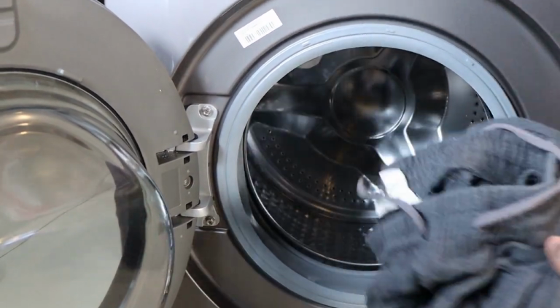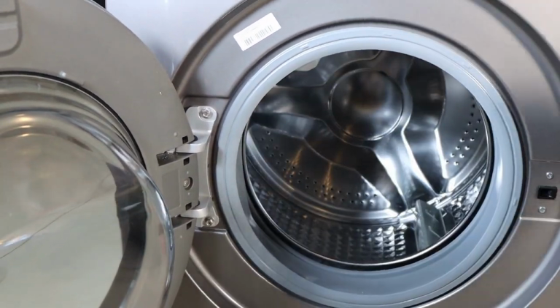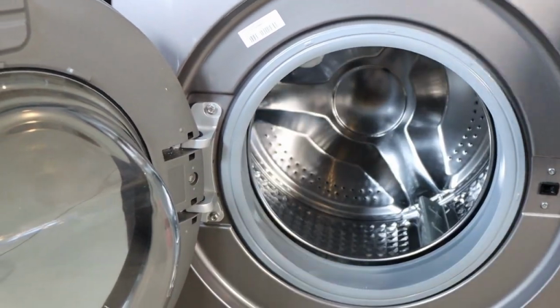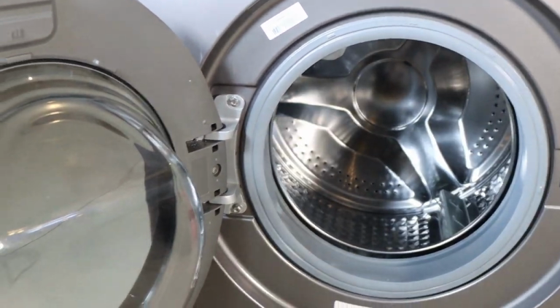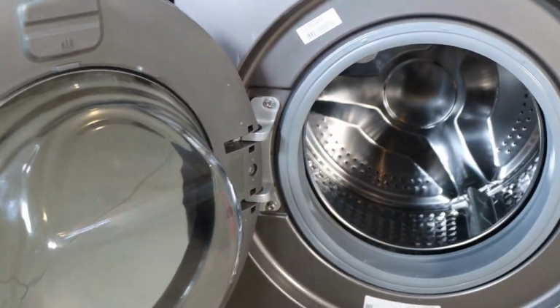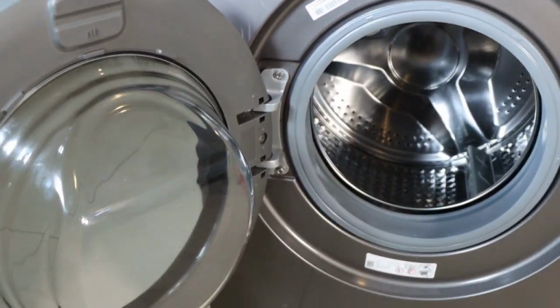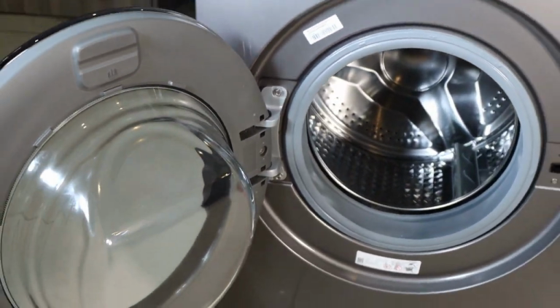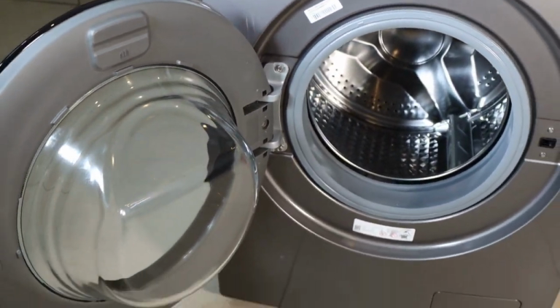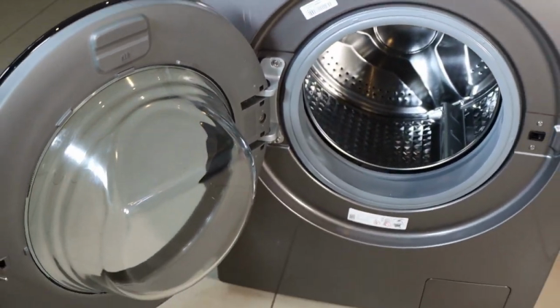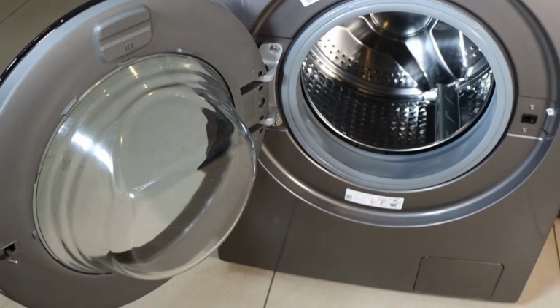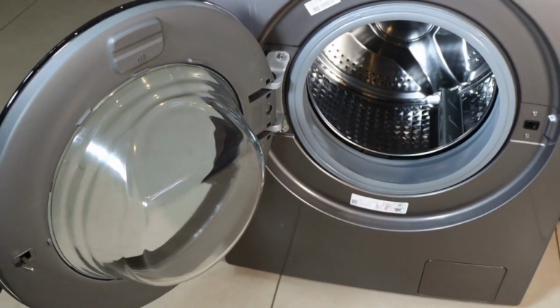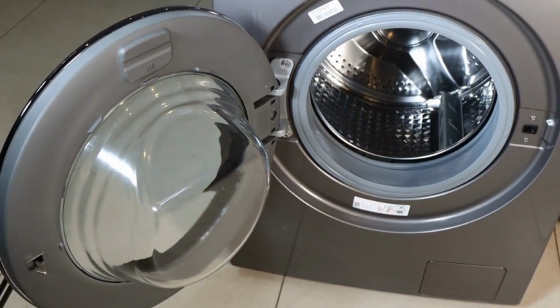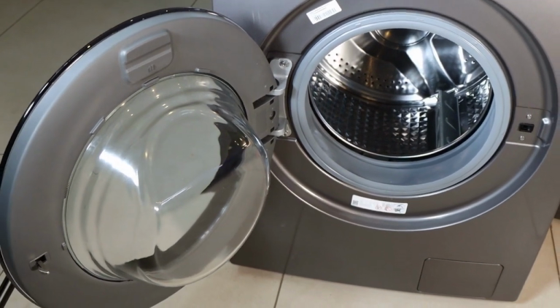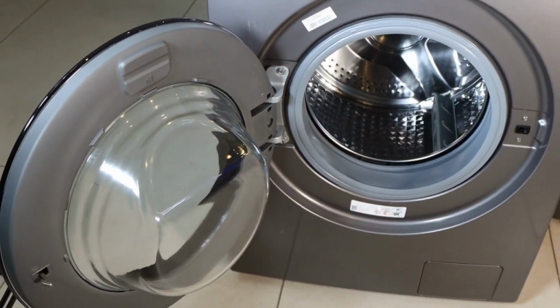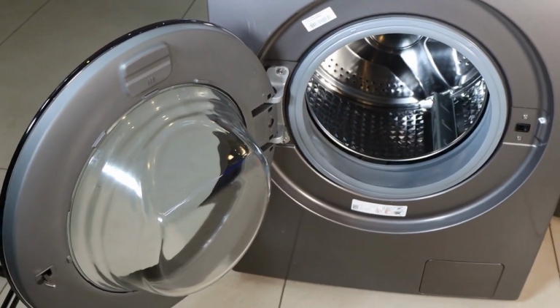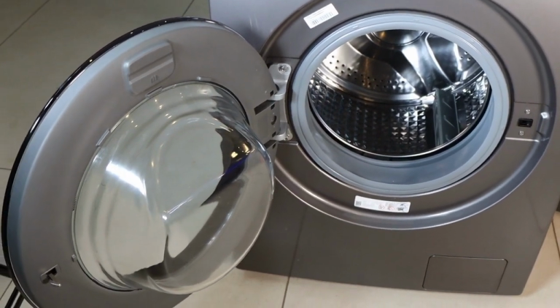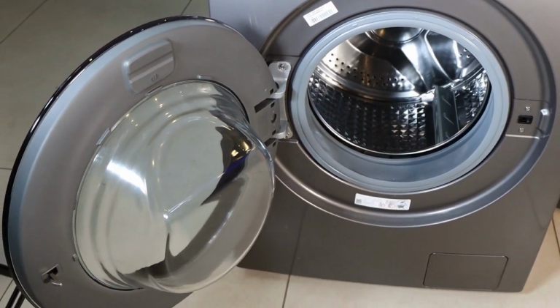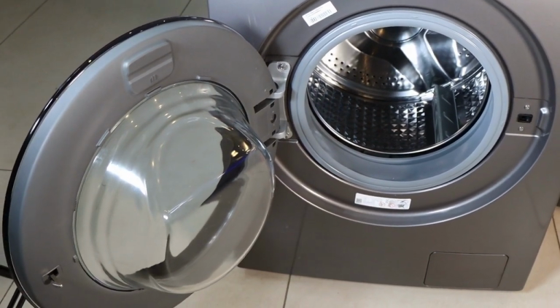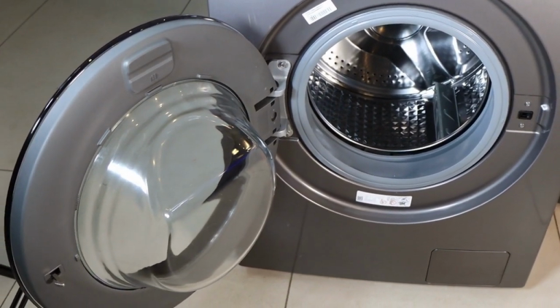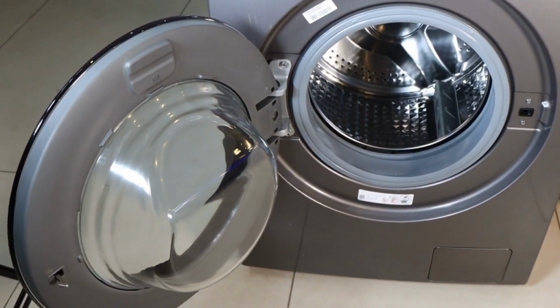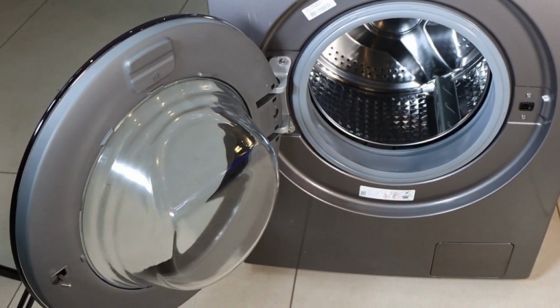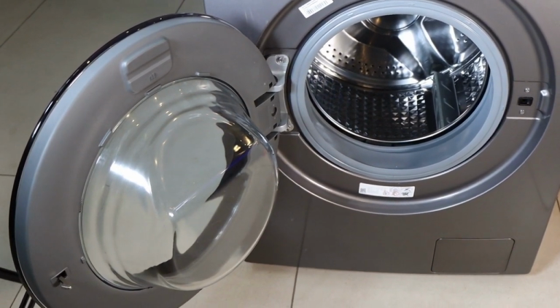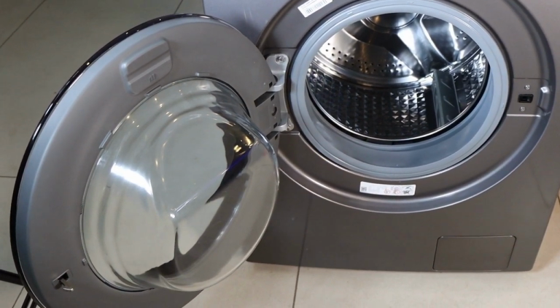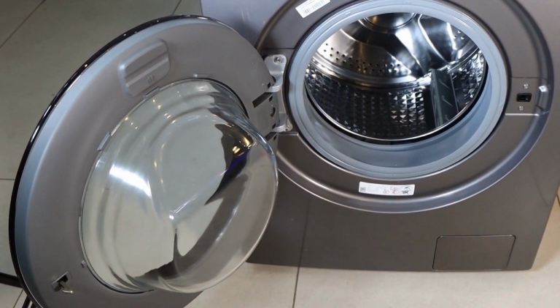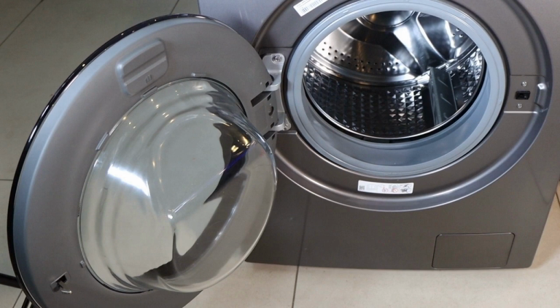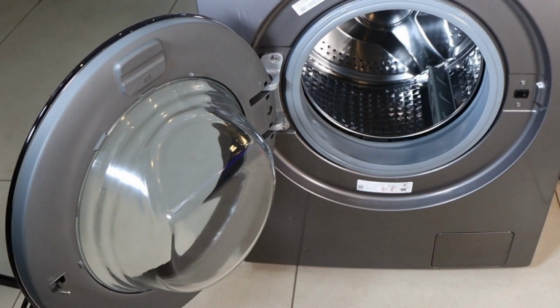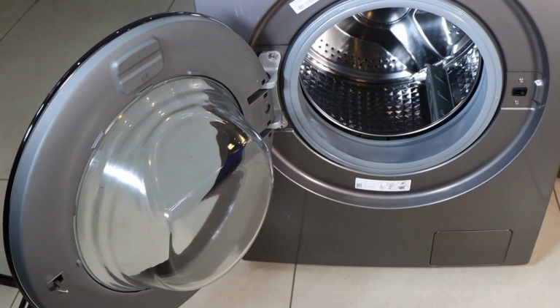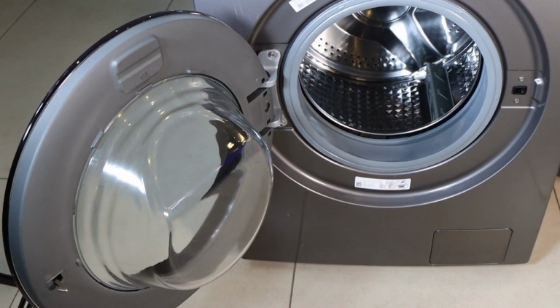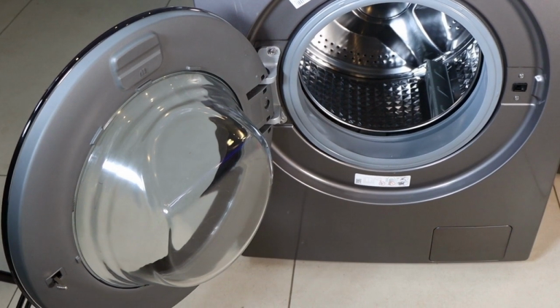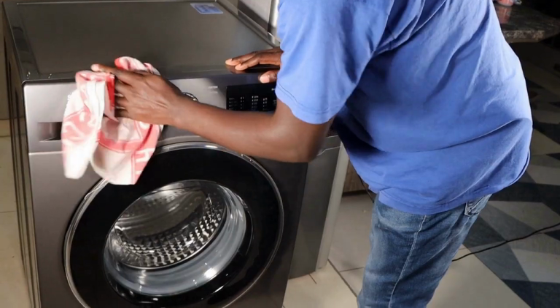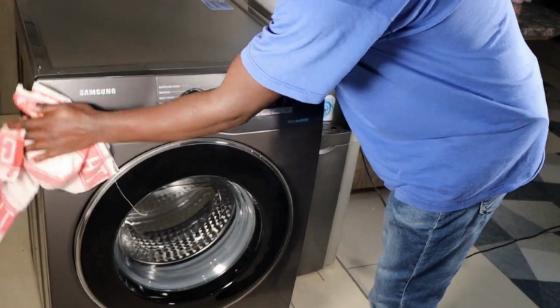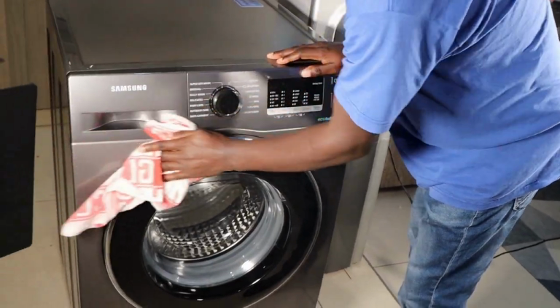Number six: Leave your washing machine open after use. This will allow it to air out and help prevent mold and mildew from growing. That way, you will avoid nasty smells in your machine.